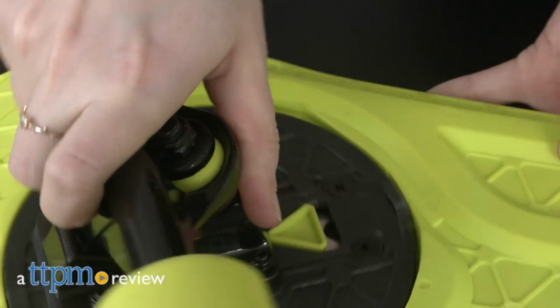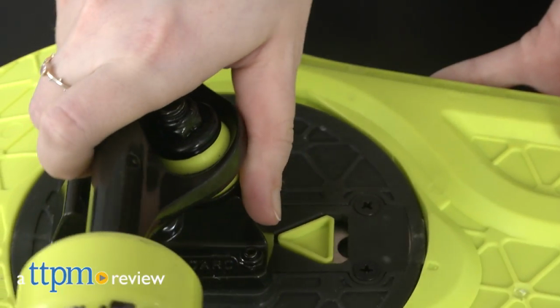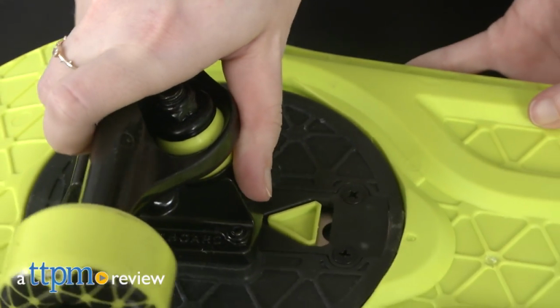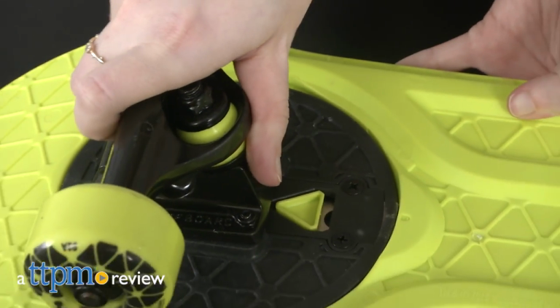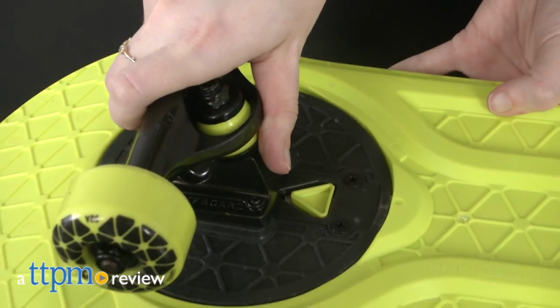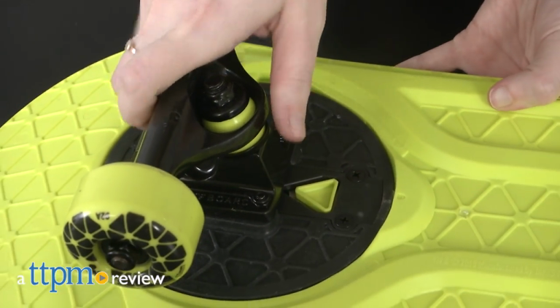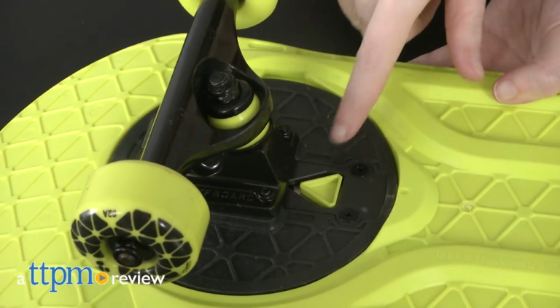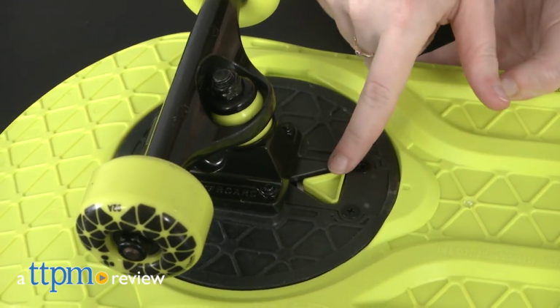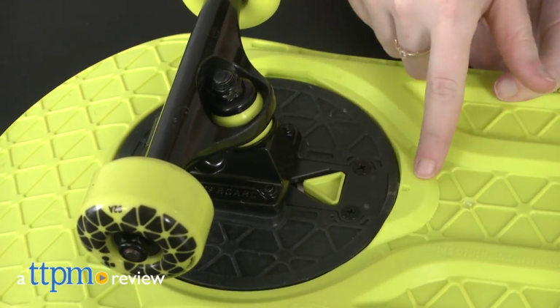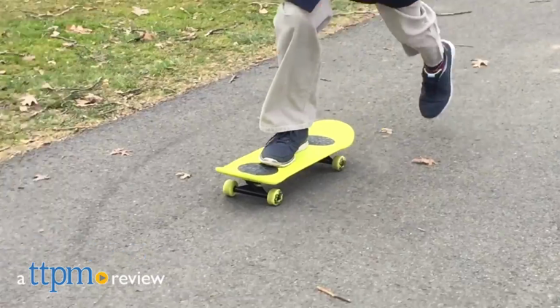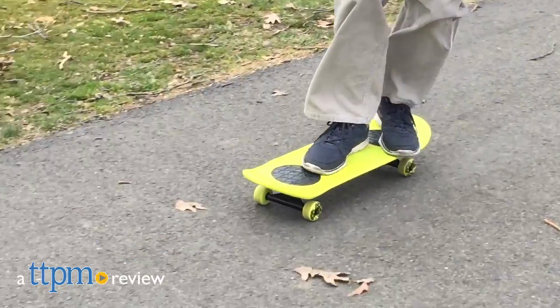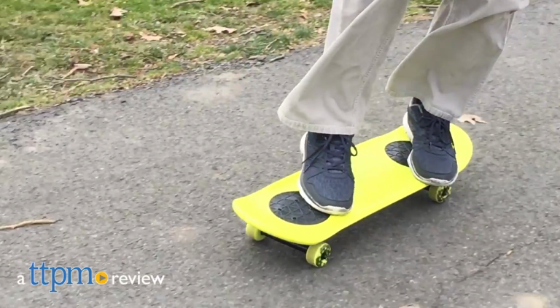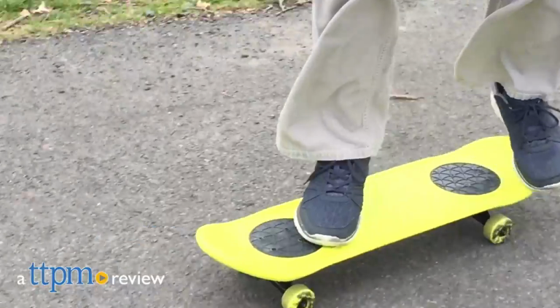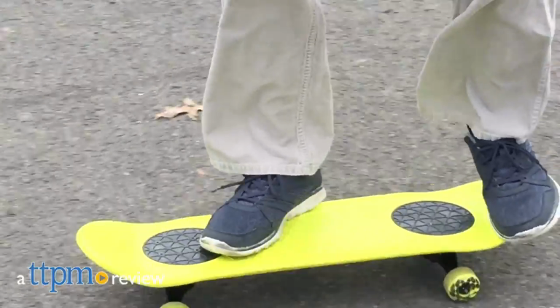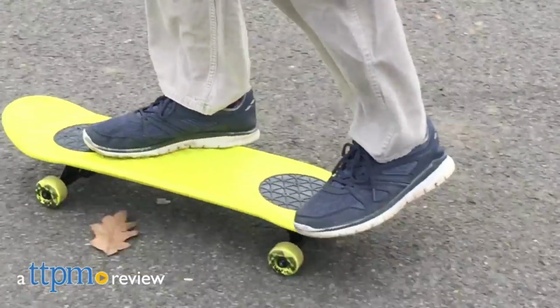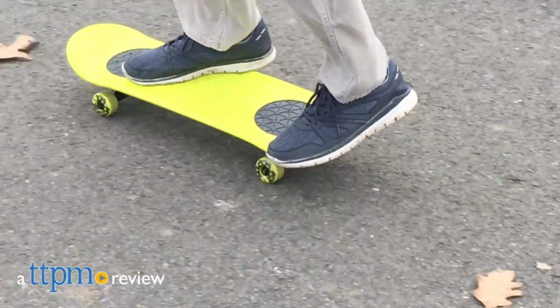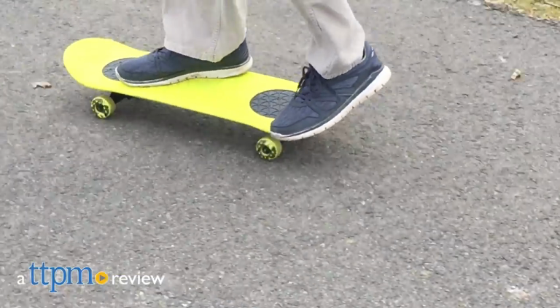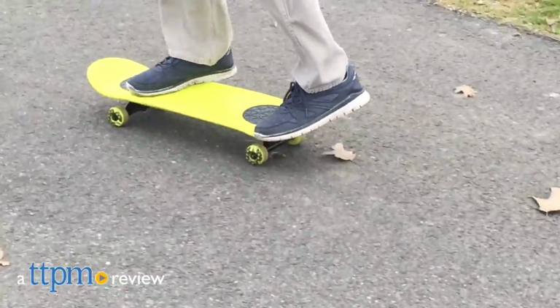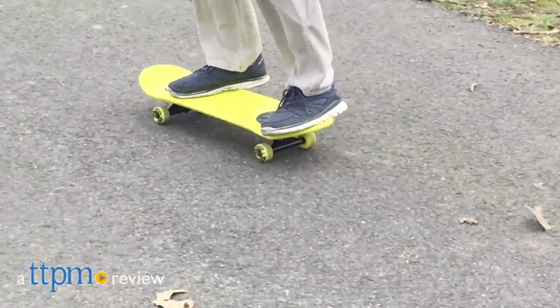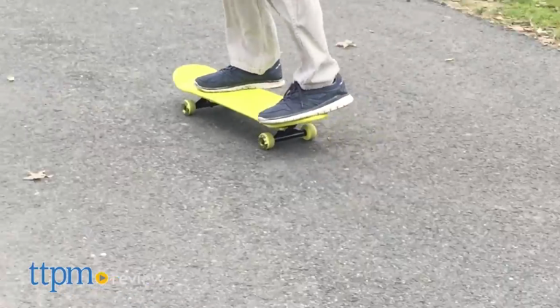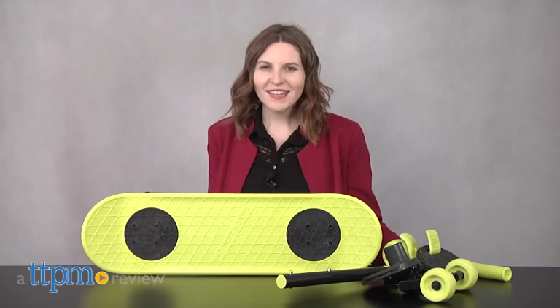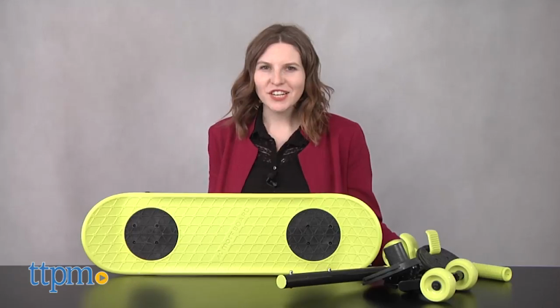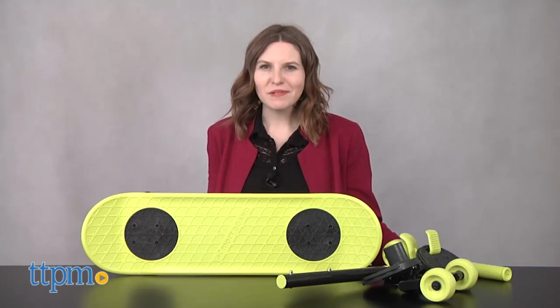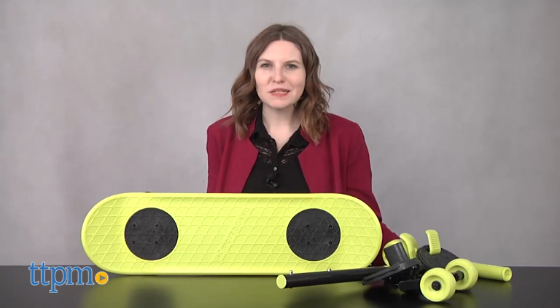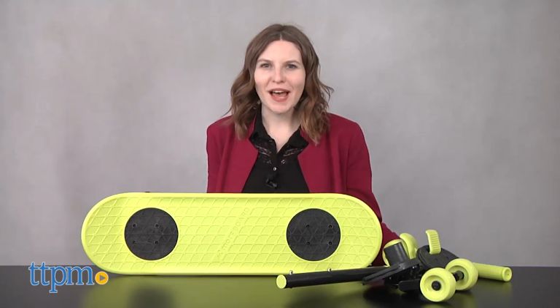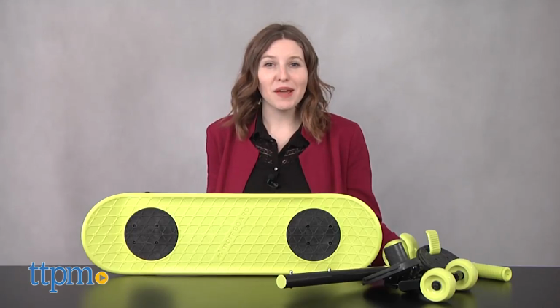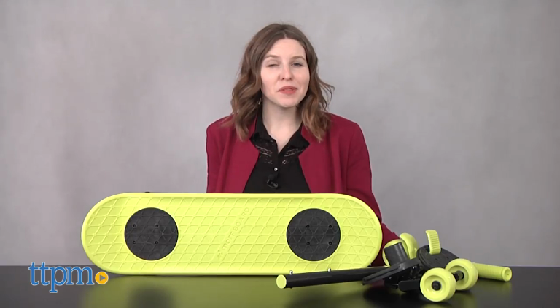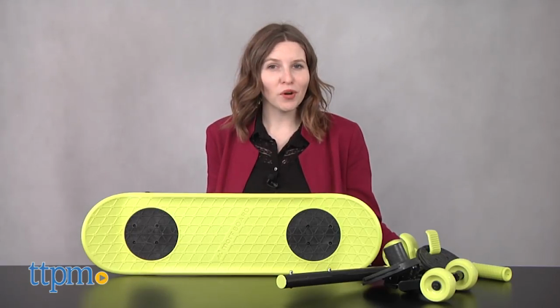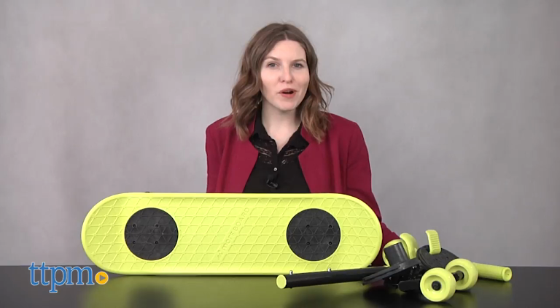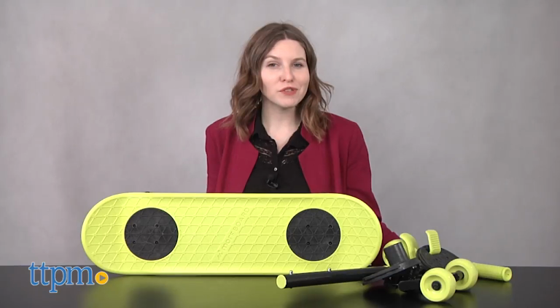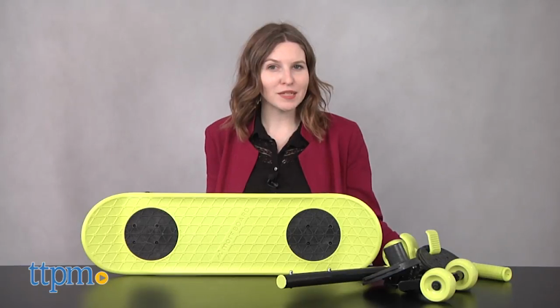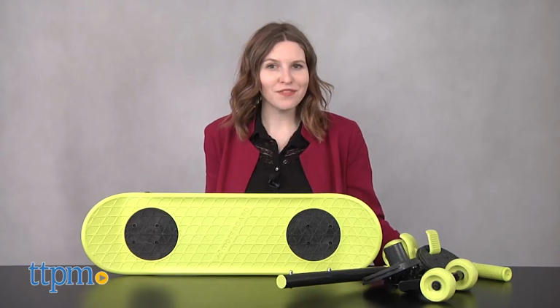If you are like me, you like things that are convertible and multi-use, and that is exactly what you get with the Morph Board. Hi, this is Jen from TTPM, and I'm here with the Morph Board from Jack's Pacific.